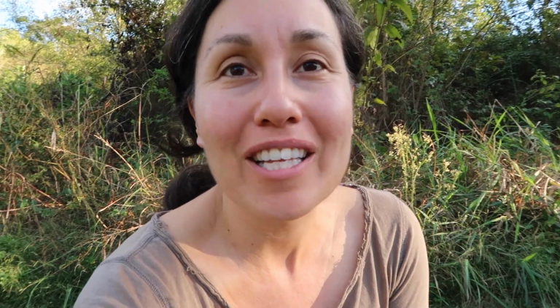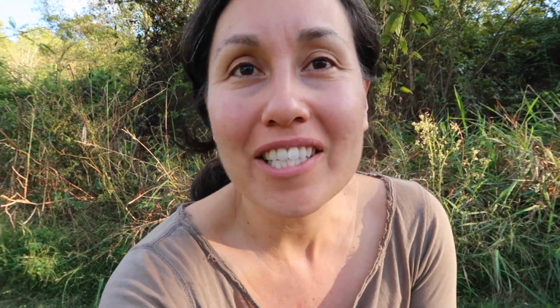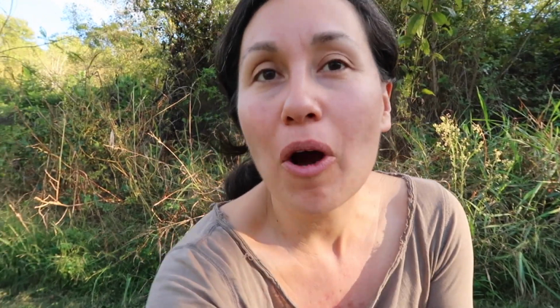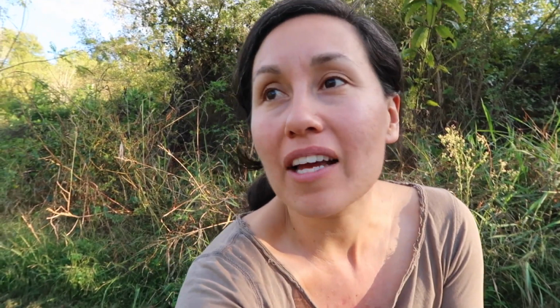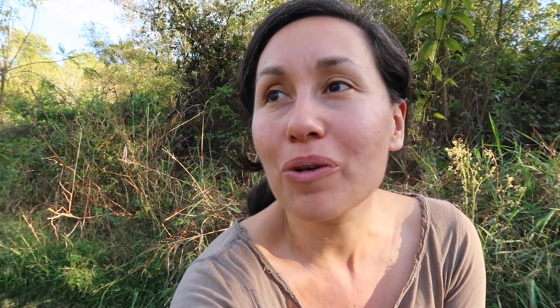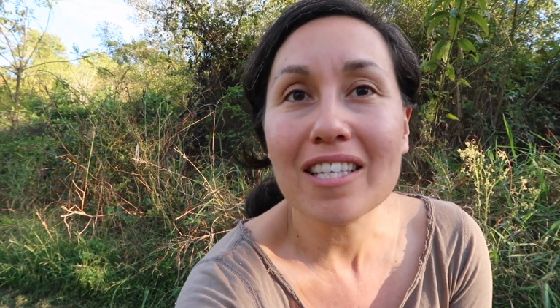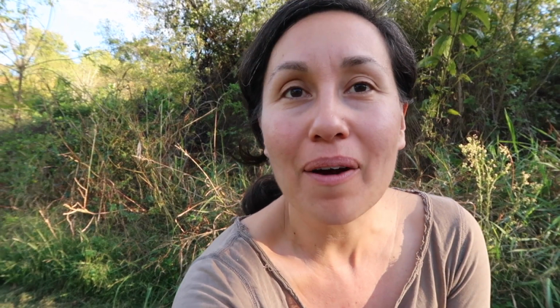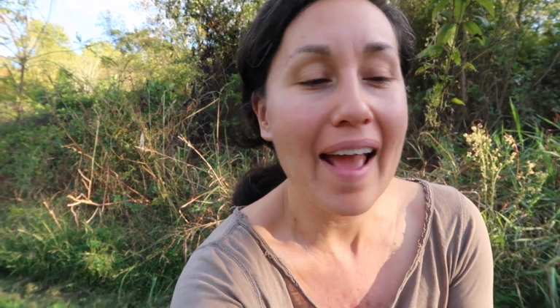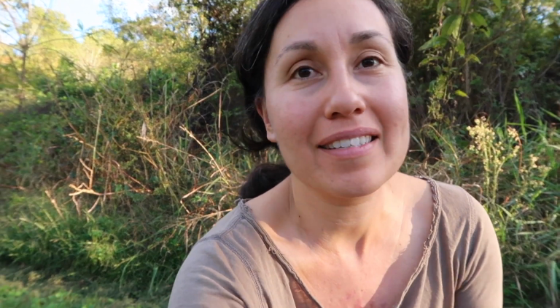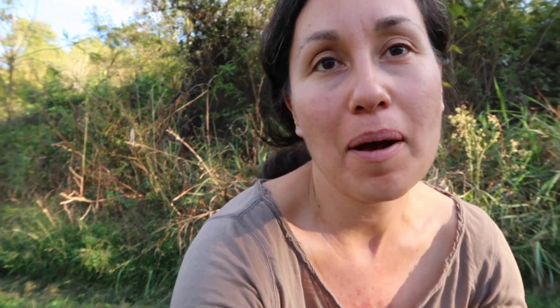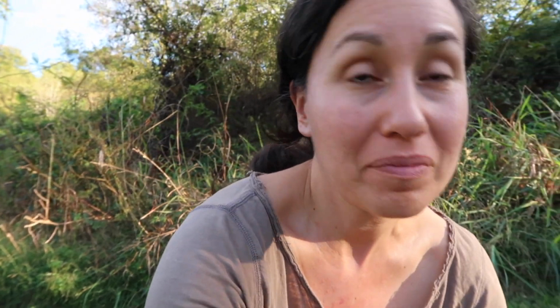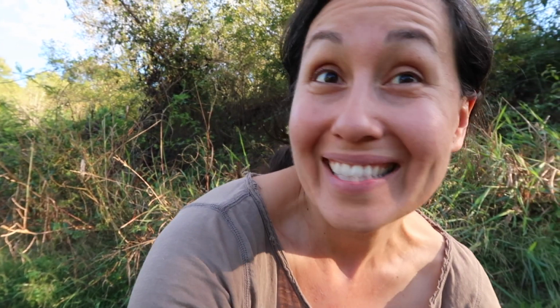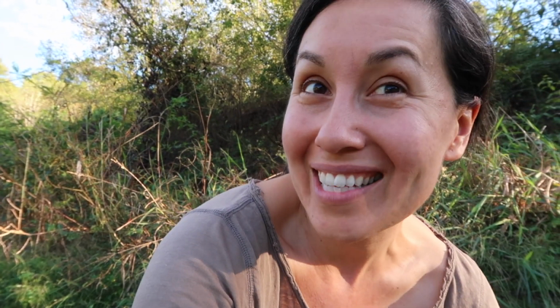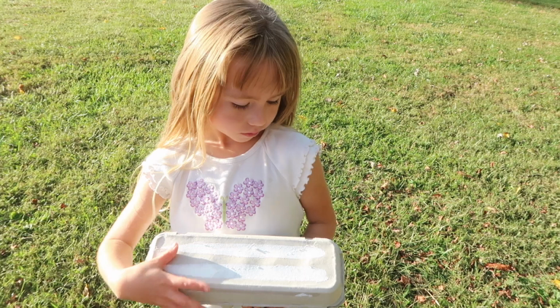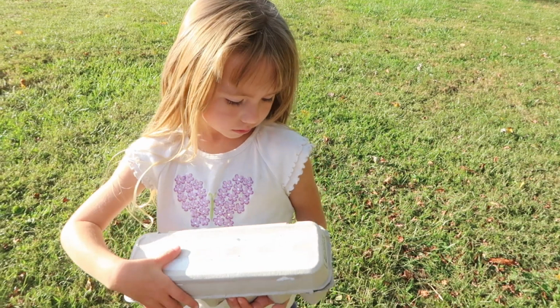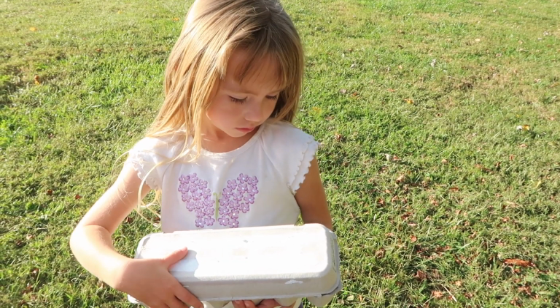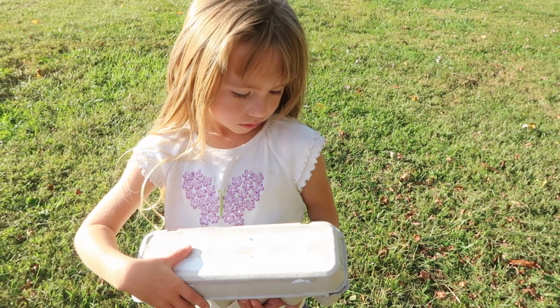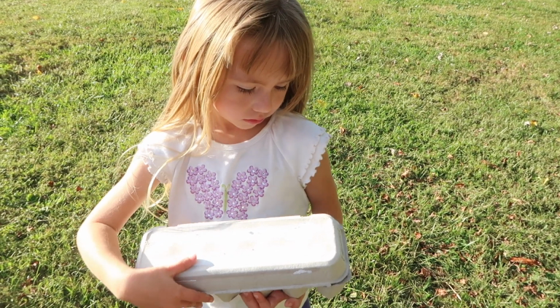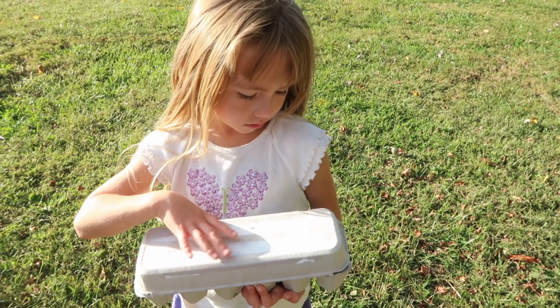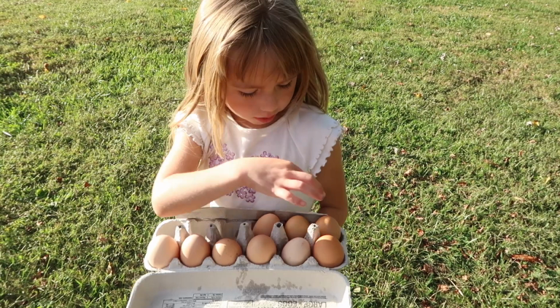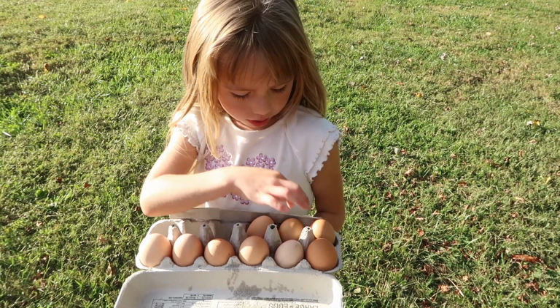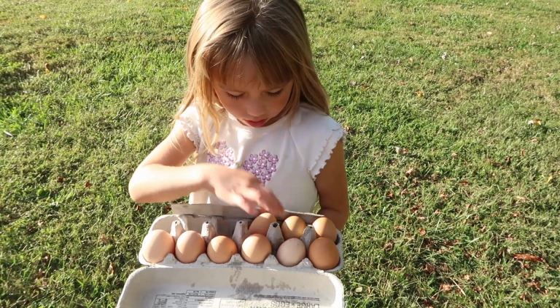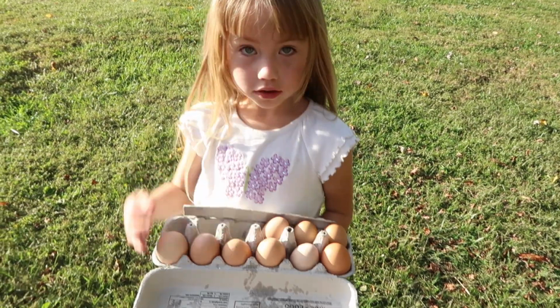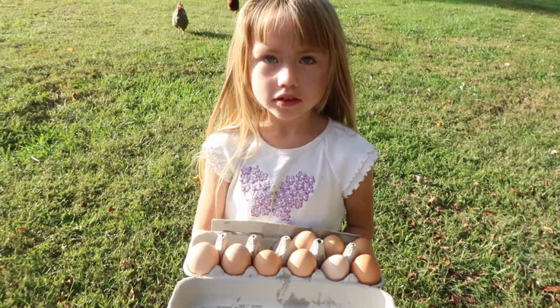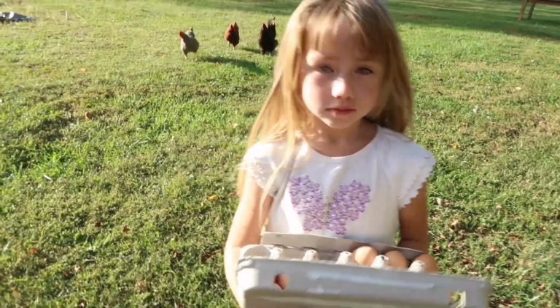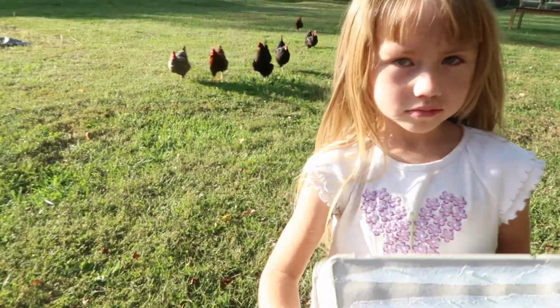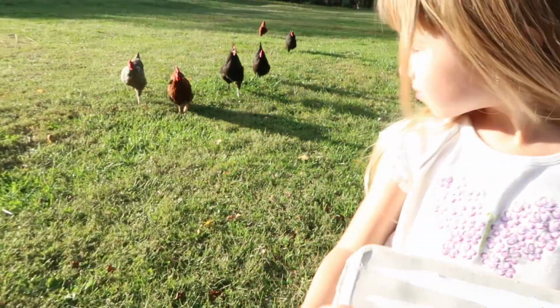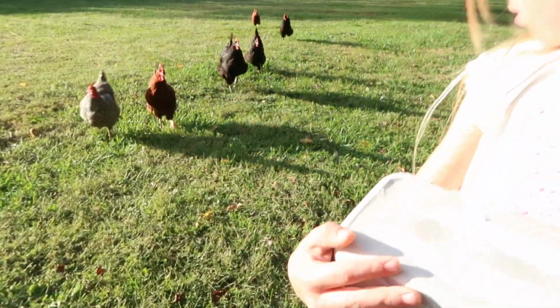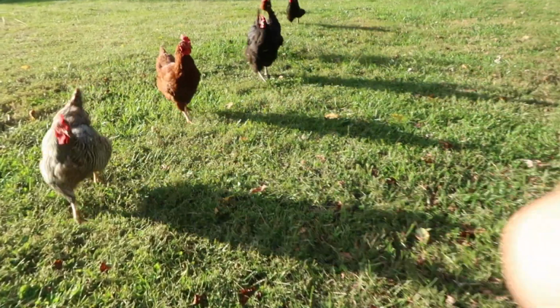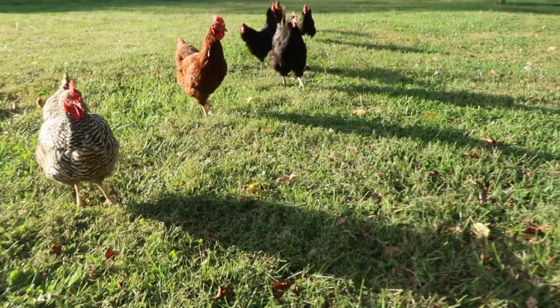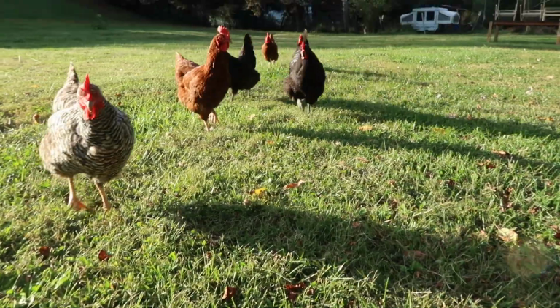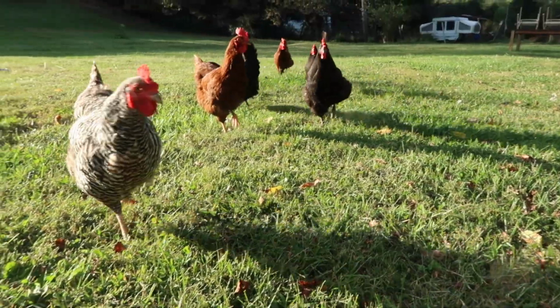Thank you guys for watching. We hope you enjoyed this video and see you next time. Can you tell me how many eggs you have in your carton? Nine eggs. And look who's behind you — crazy chicken!